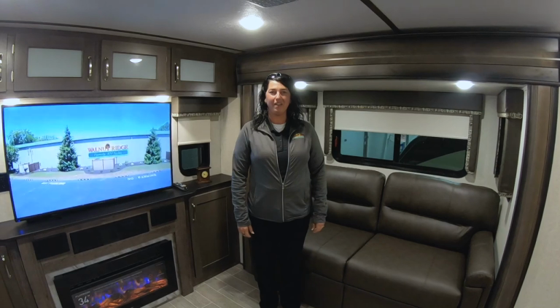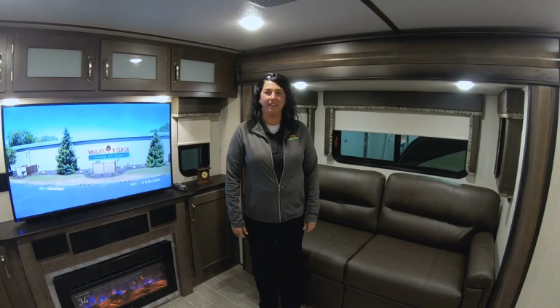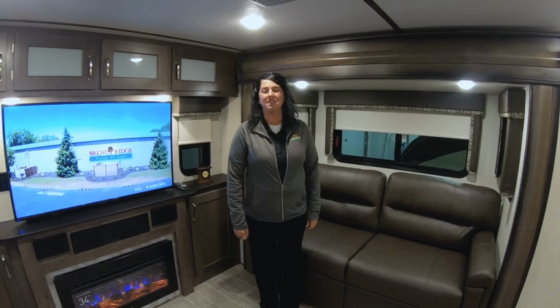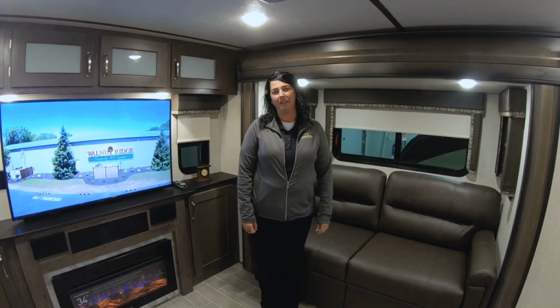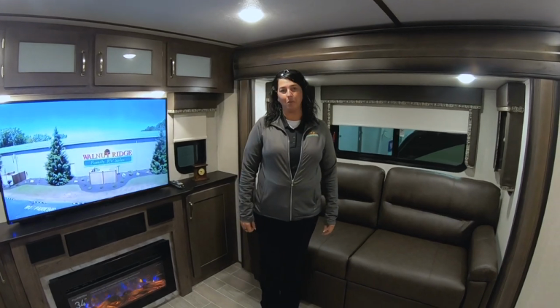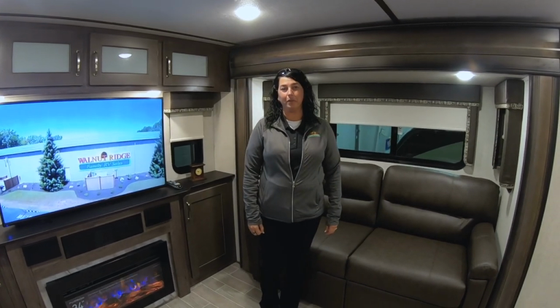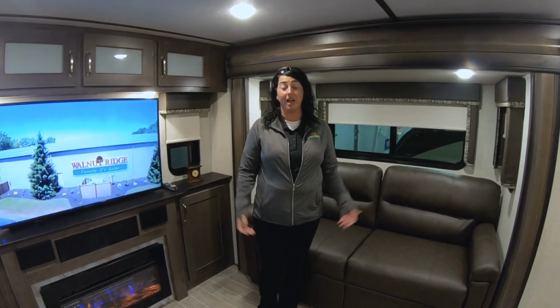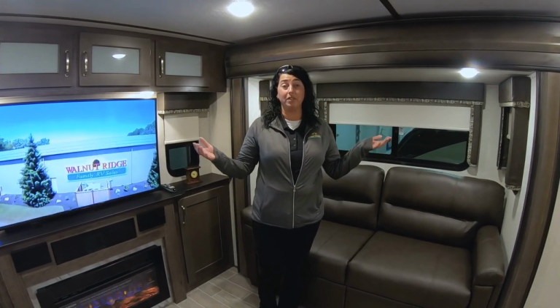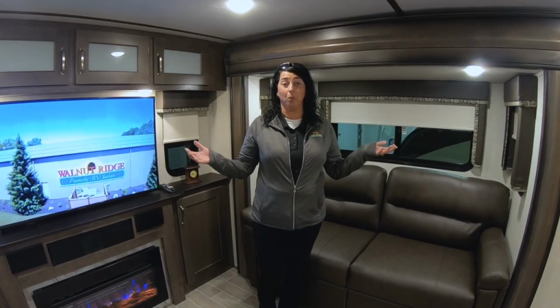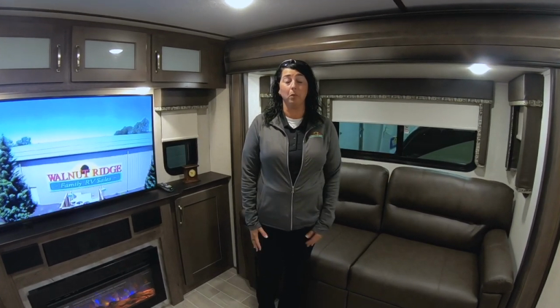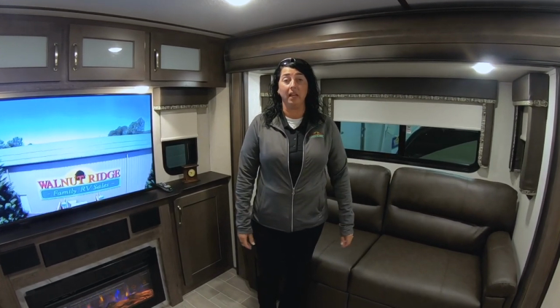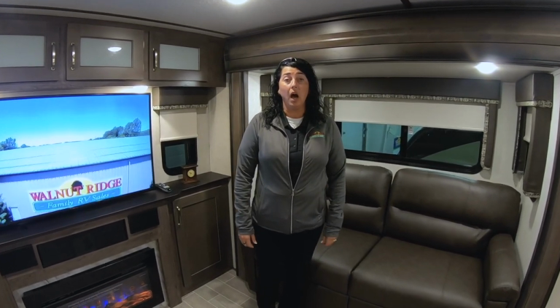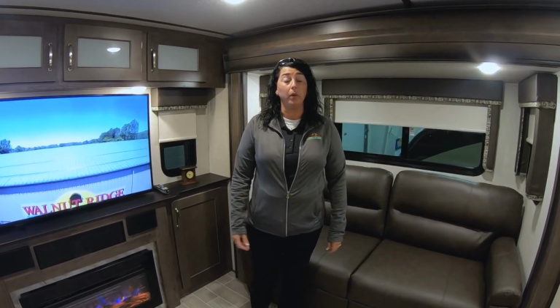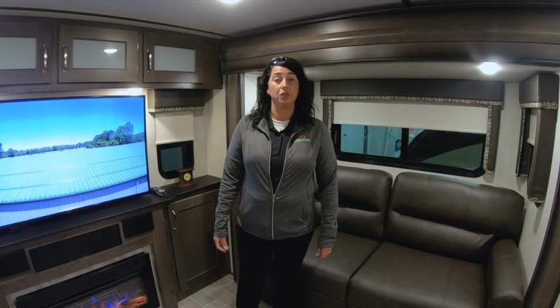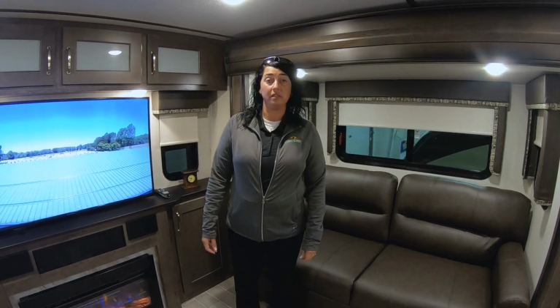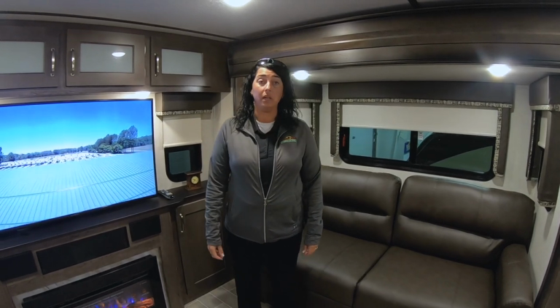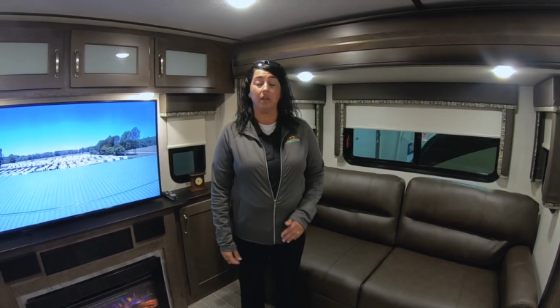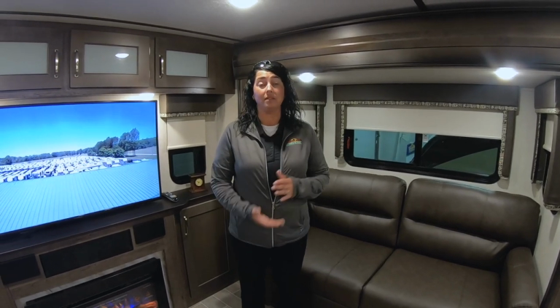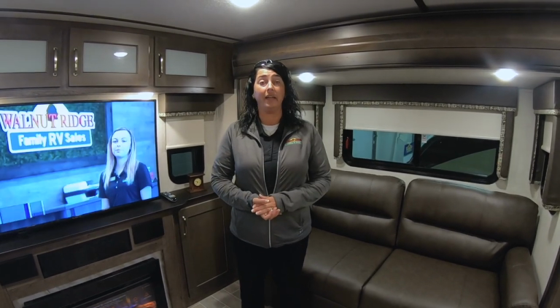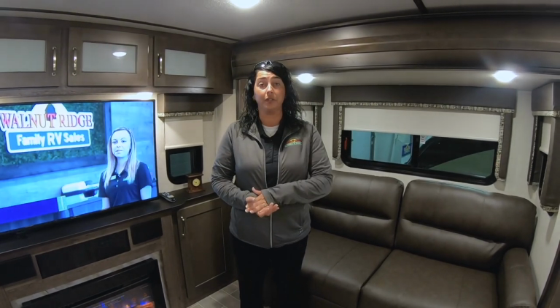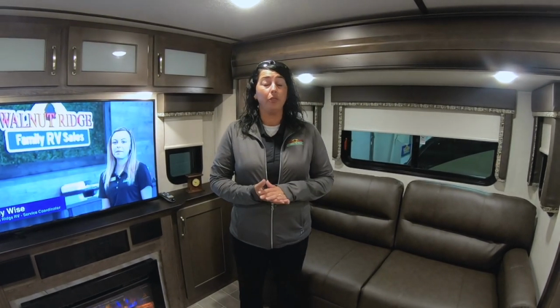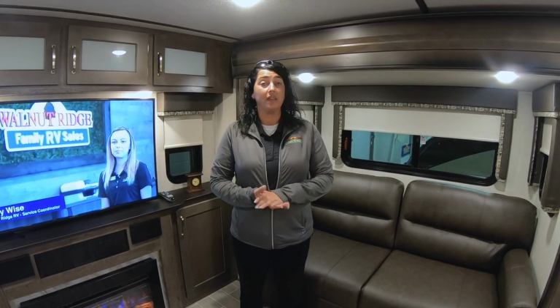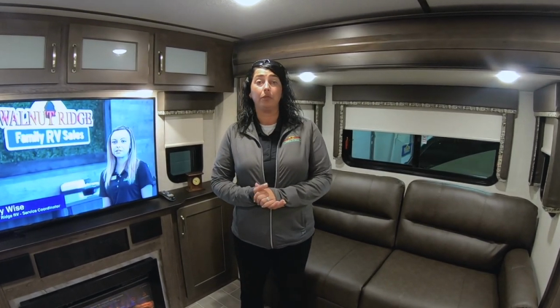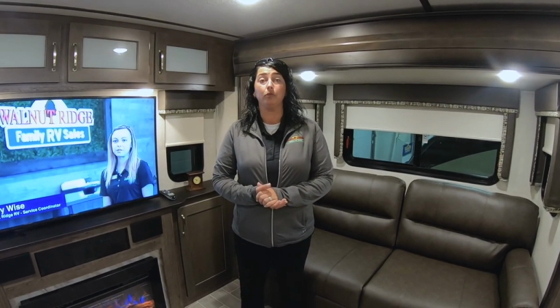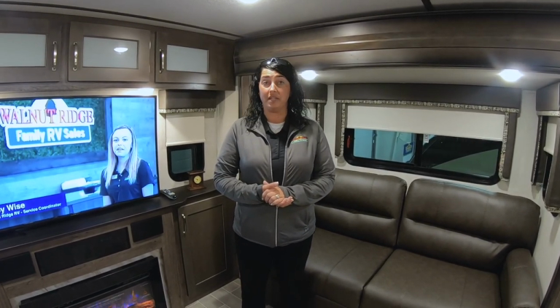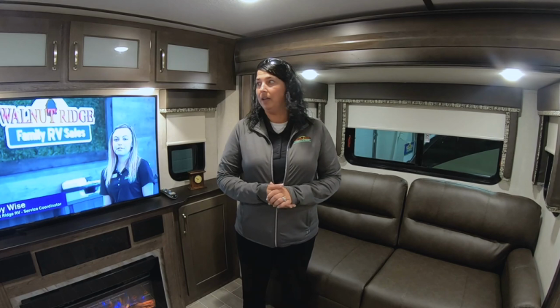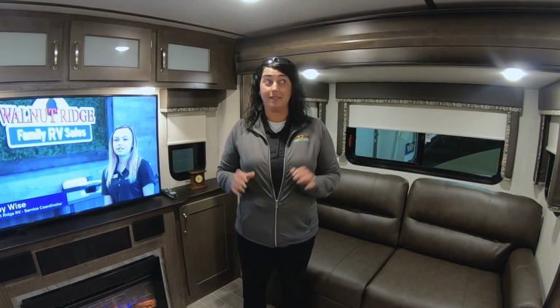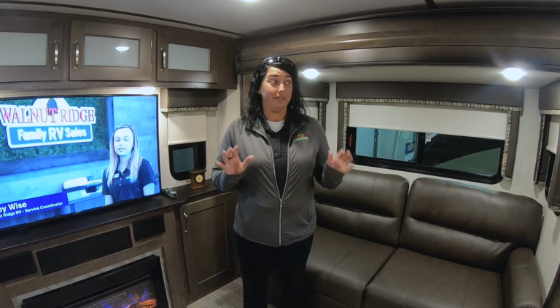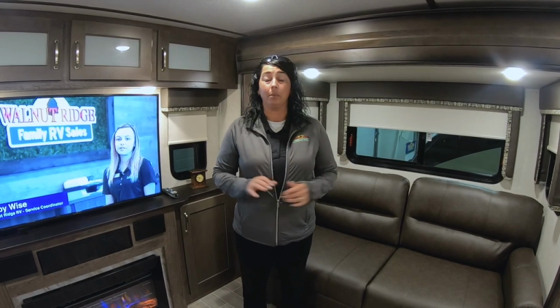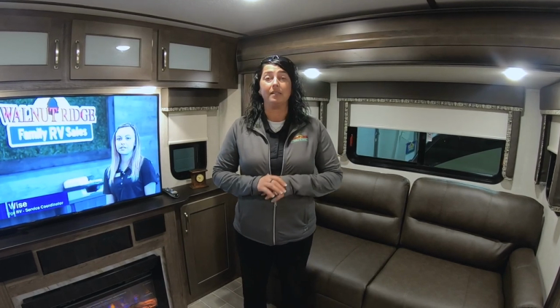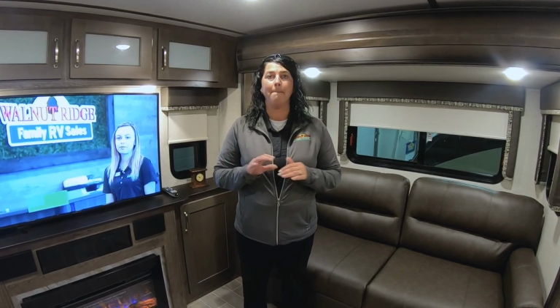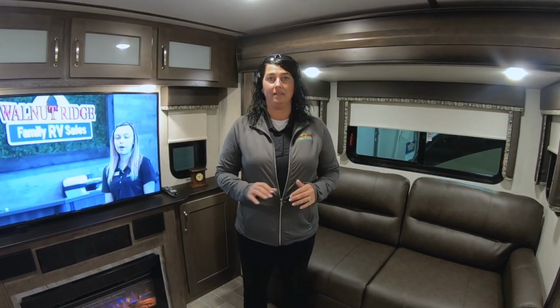Hi everybody, this is Nikki Manning with Walnut Ridge and I'm going to do the Walk-Through Wednesday. We are featuring this week the Montana High Country 373 Rear Den. Guys, this camper is amazing.